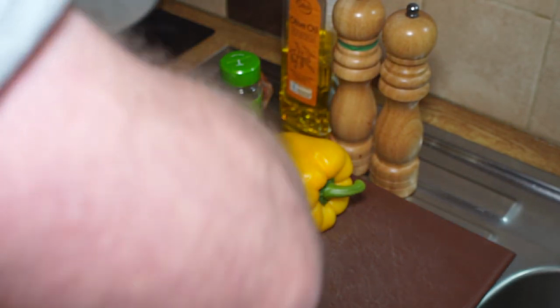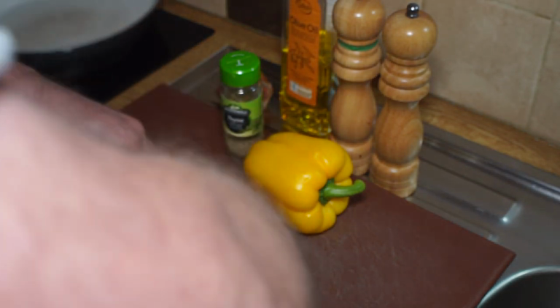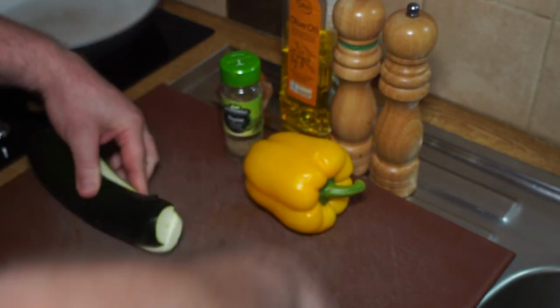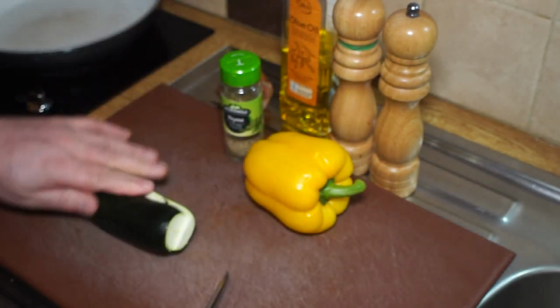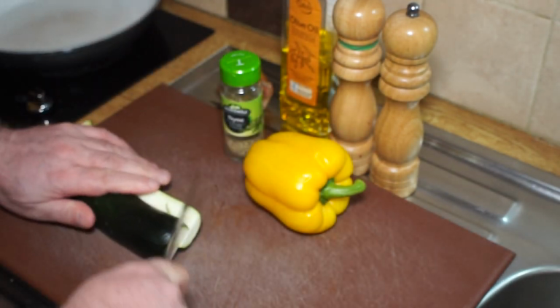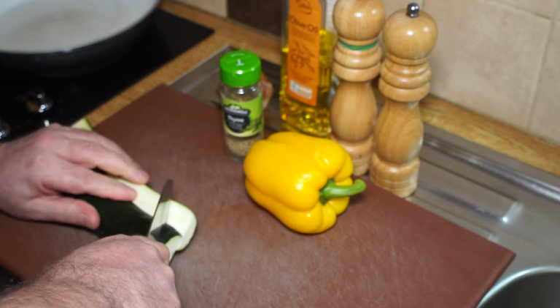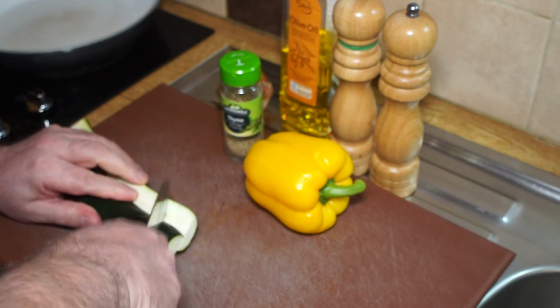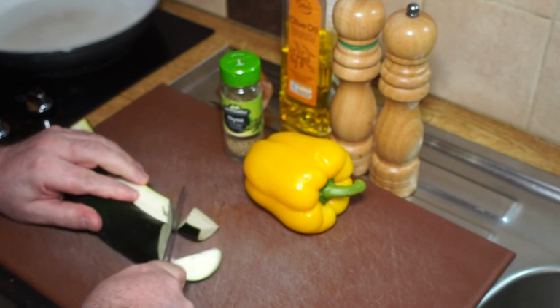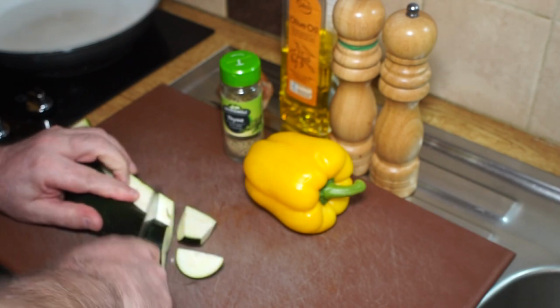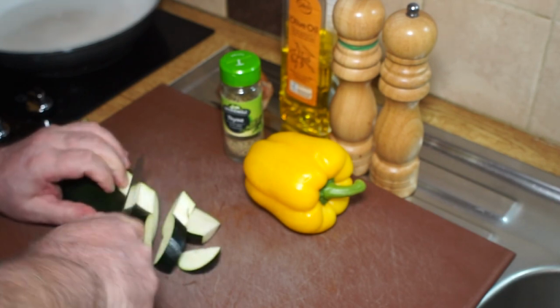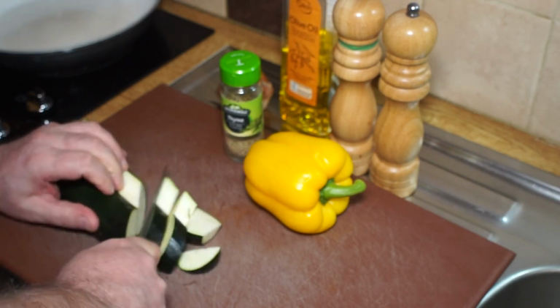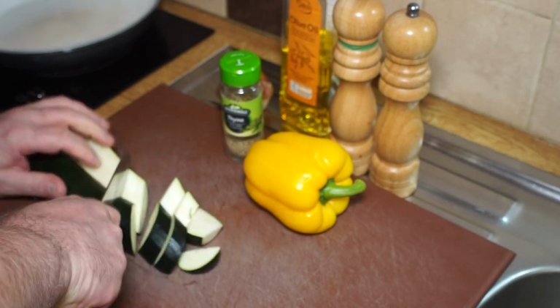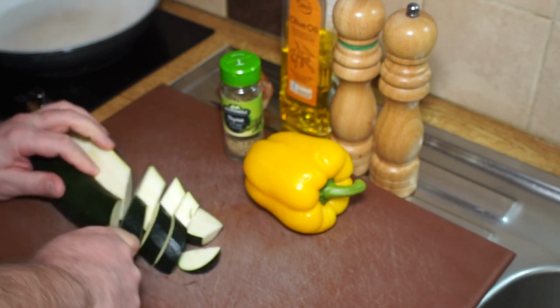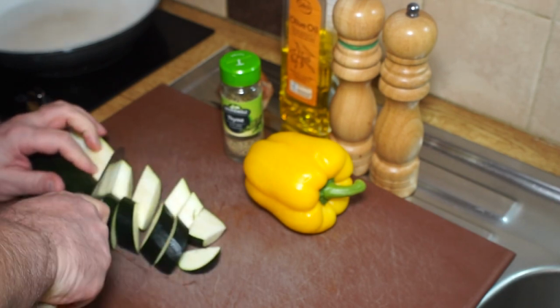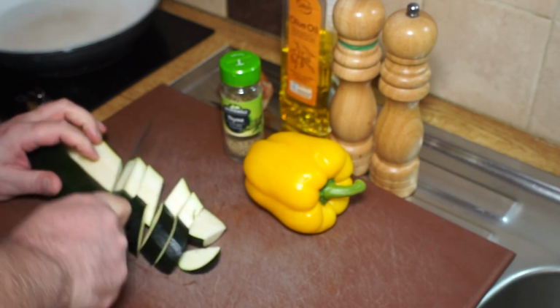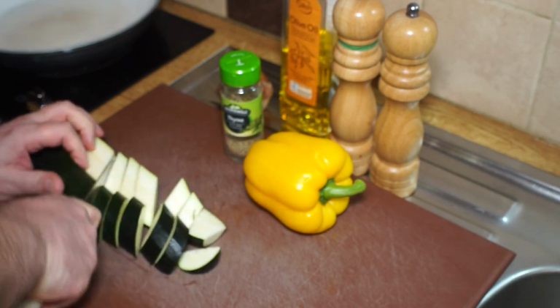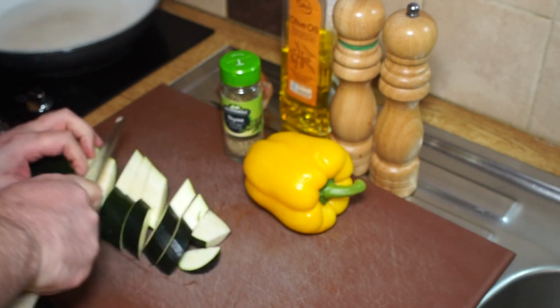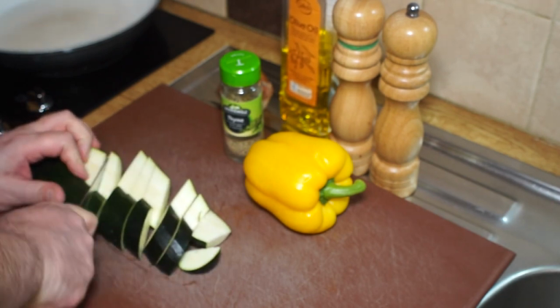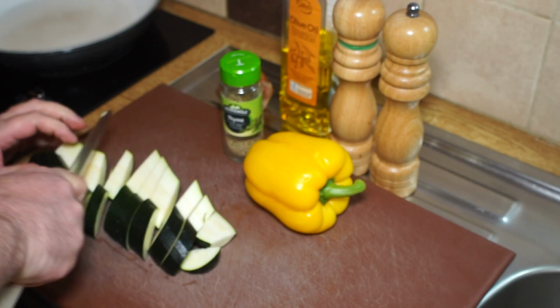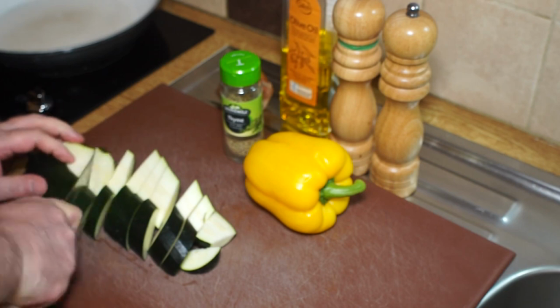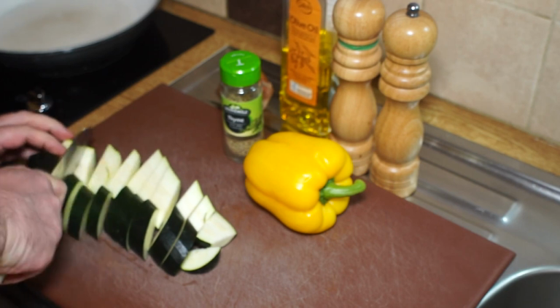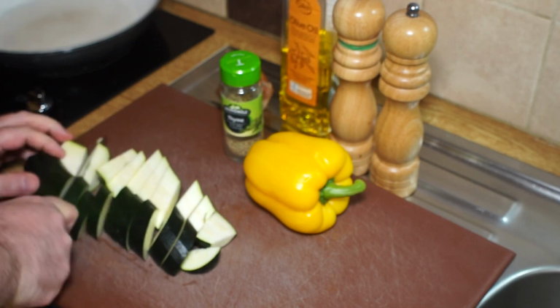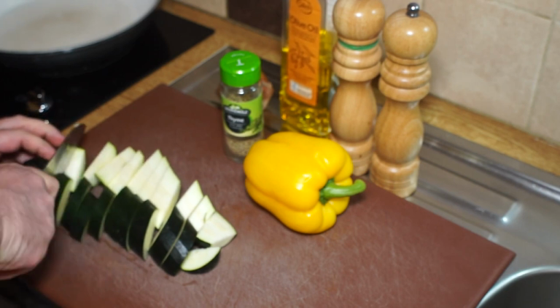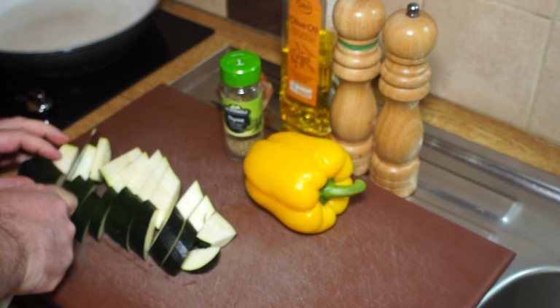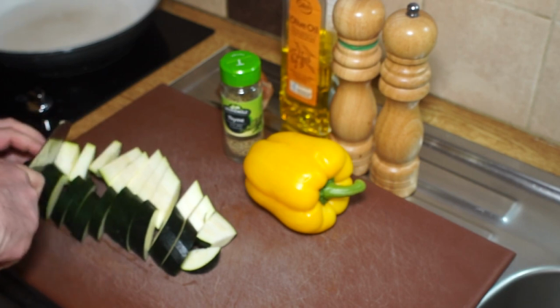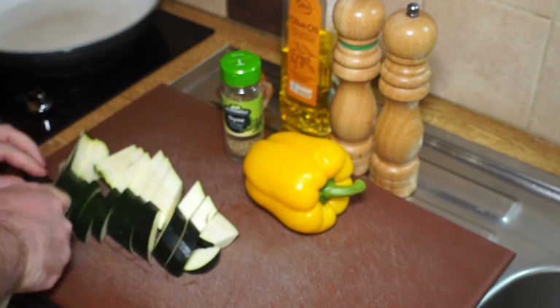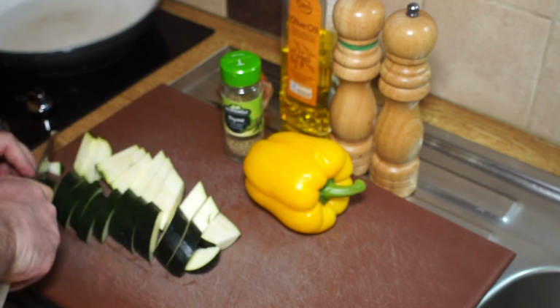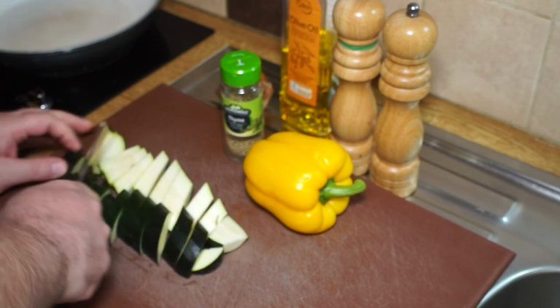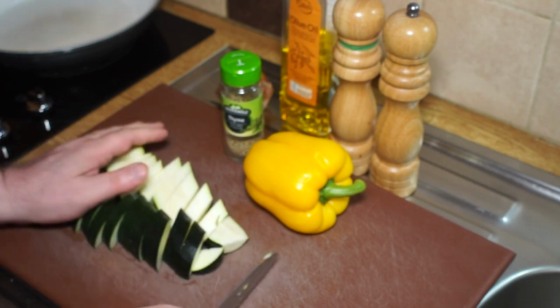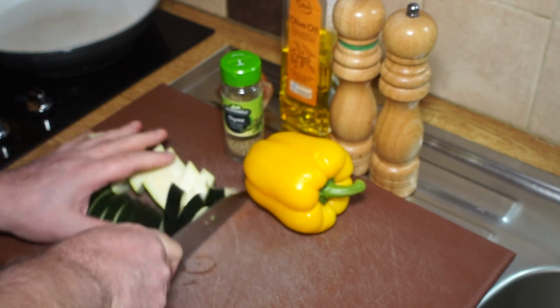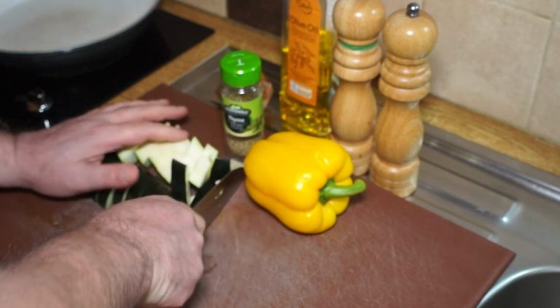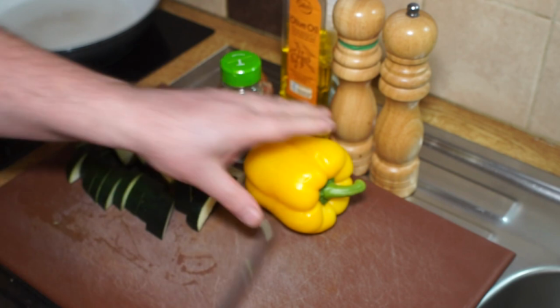Top and tail the zucchini, split it down the middle, and then cut it into diagonals like that. I want it quite chunky — so that's that chopped up.